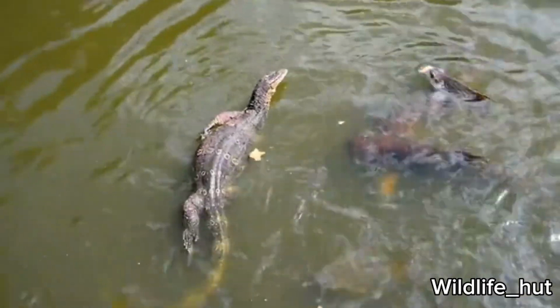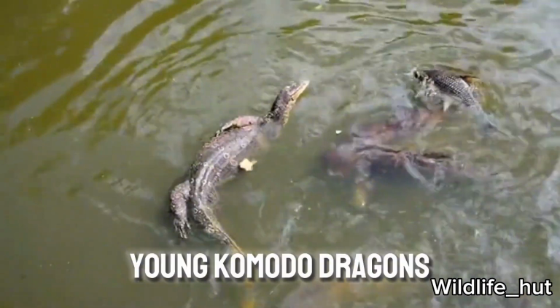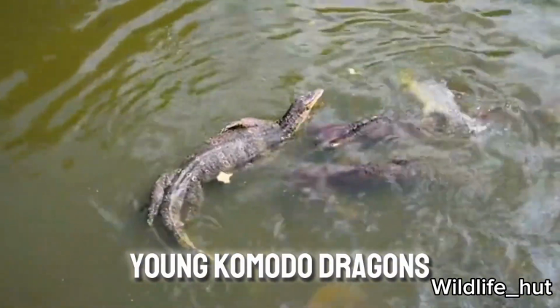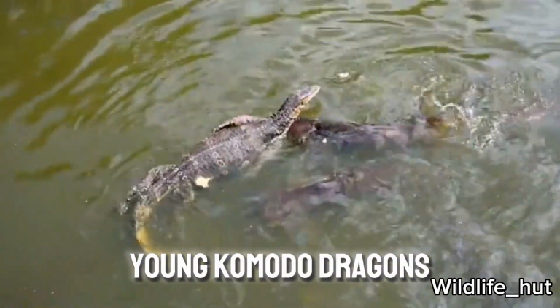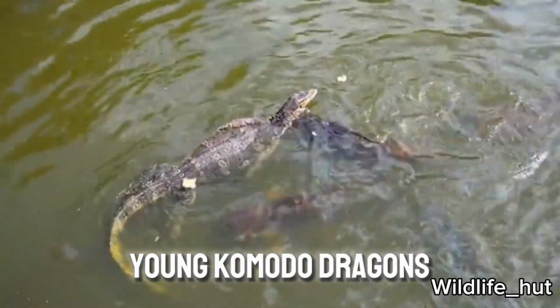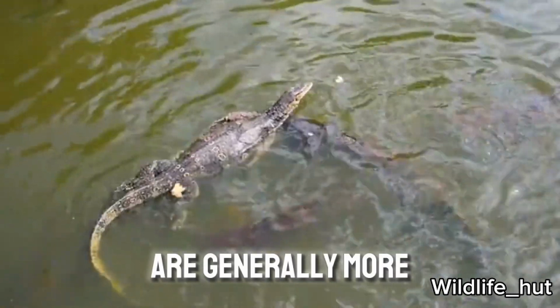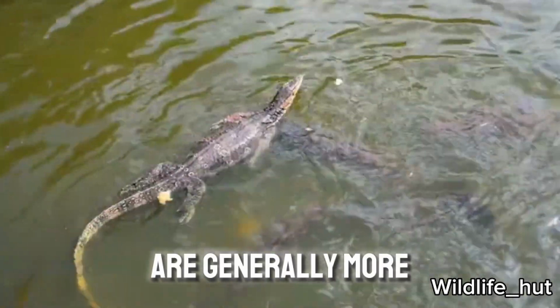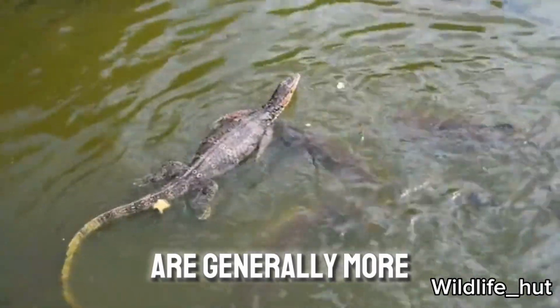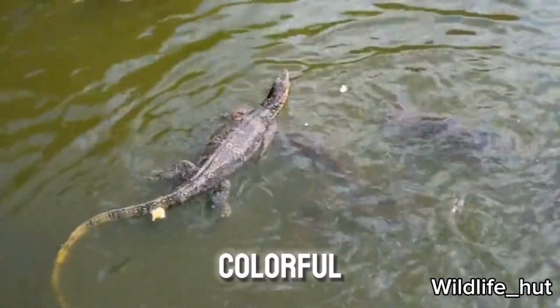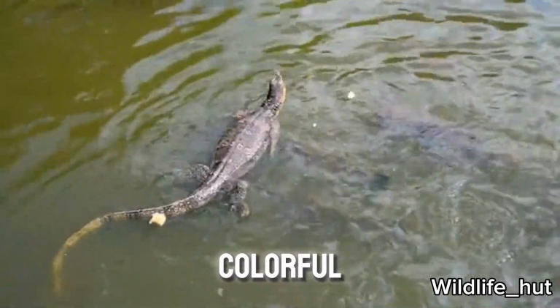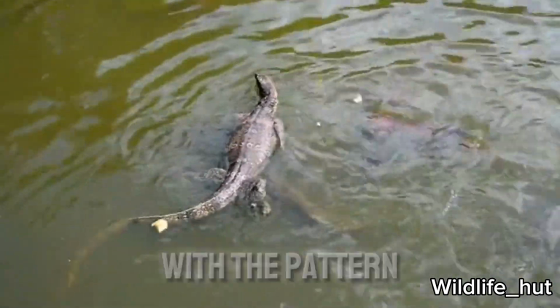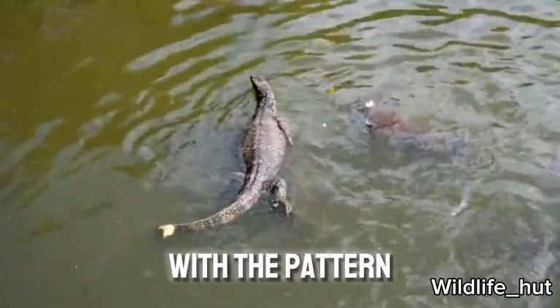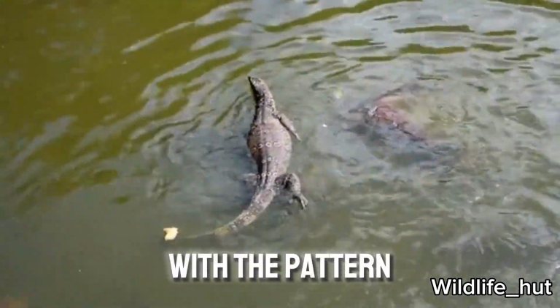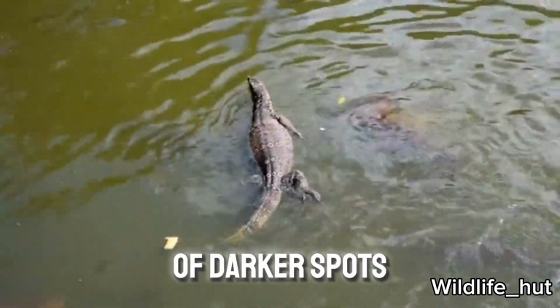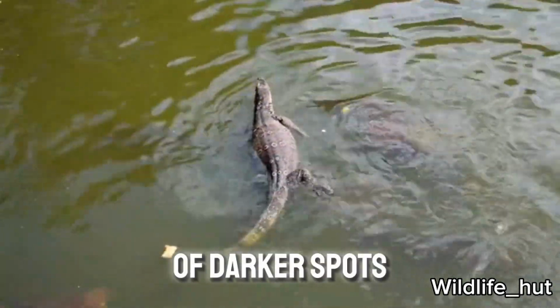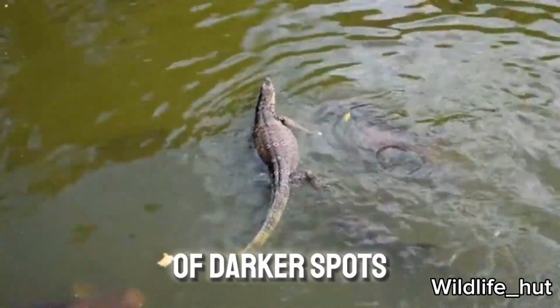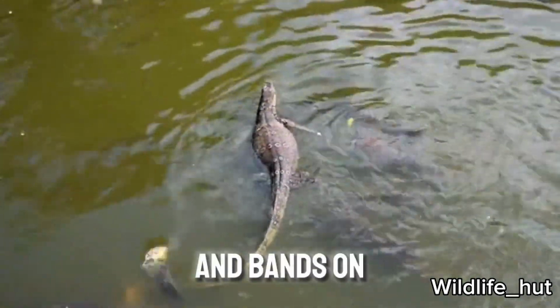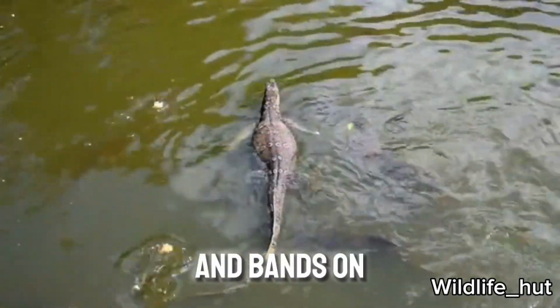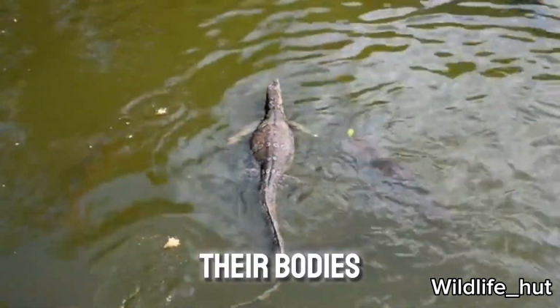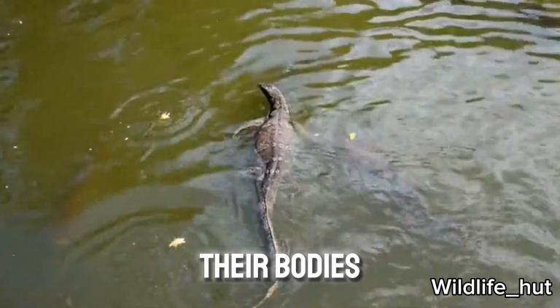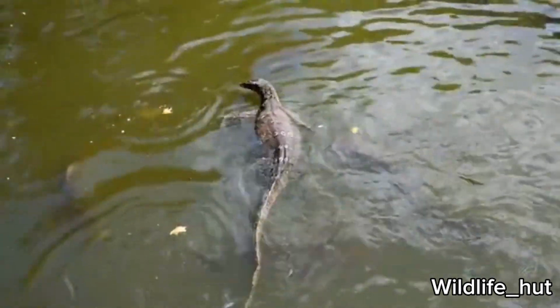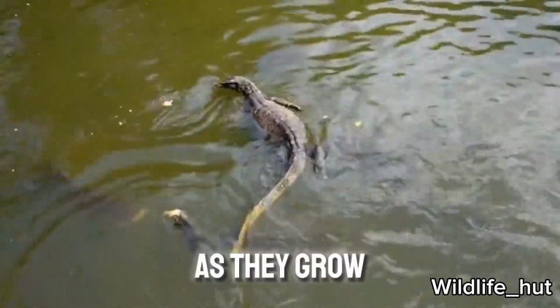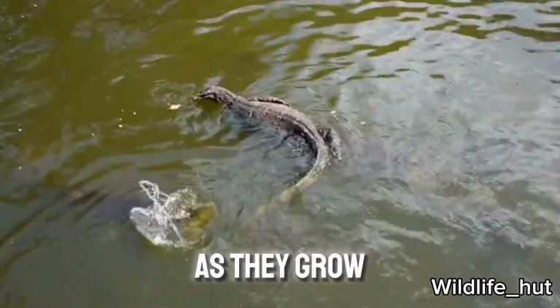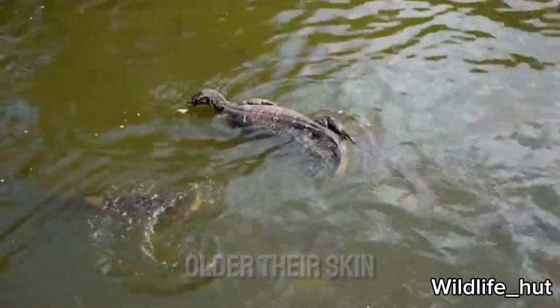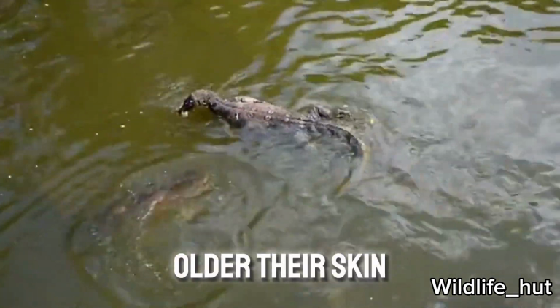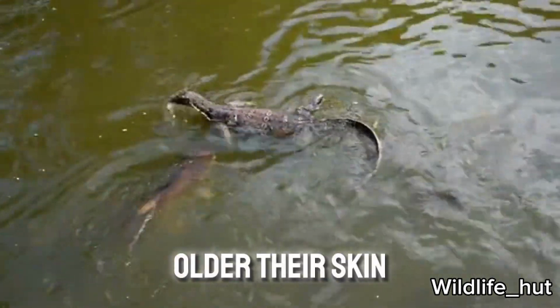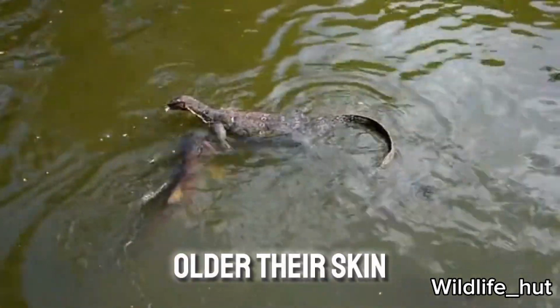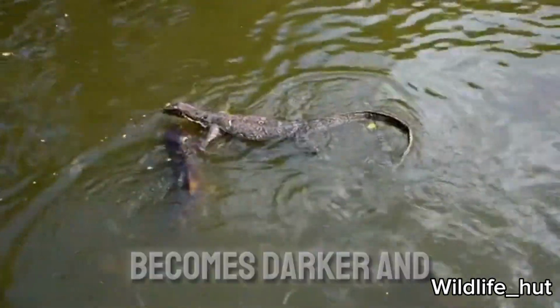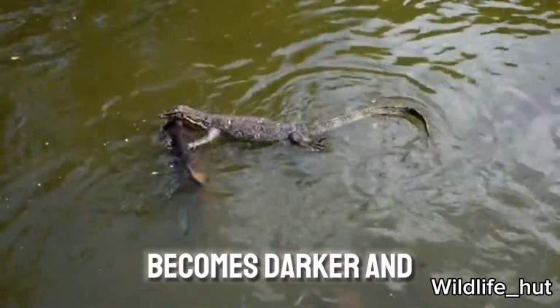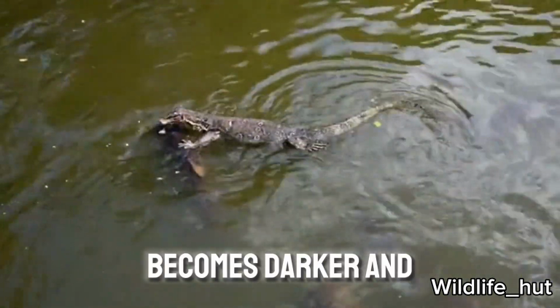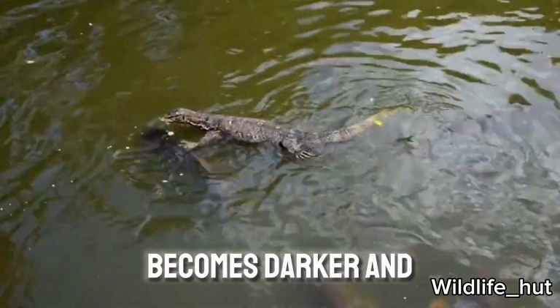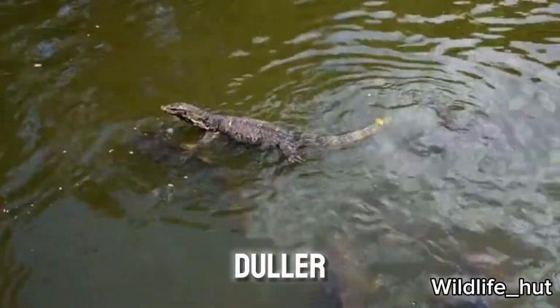Young Komodo dragons are generally more colorful, with a pattern of dark spots and bands on their bodies. As they grow older, their skin becomes darker and duller.